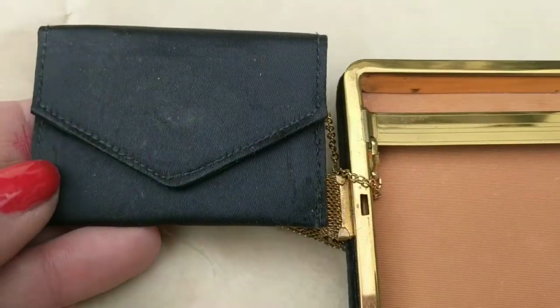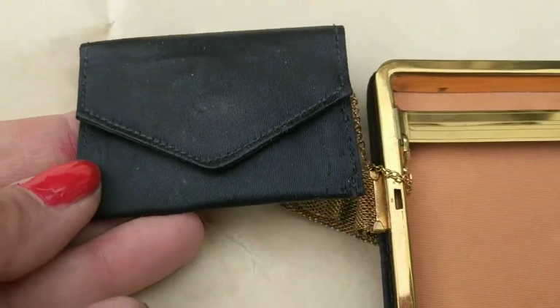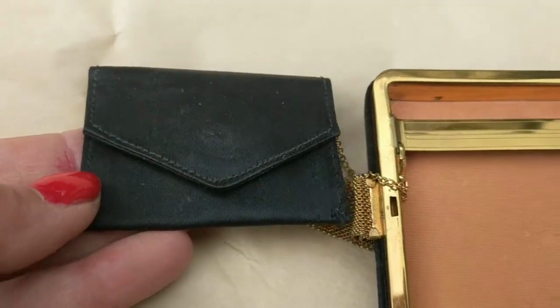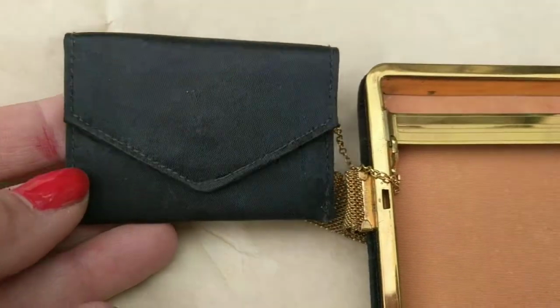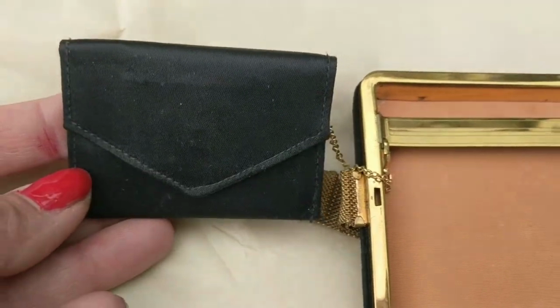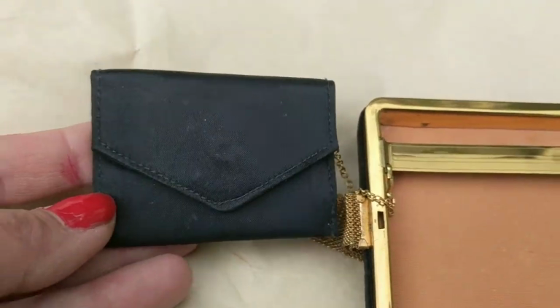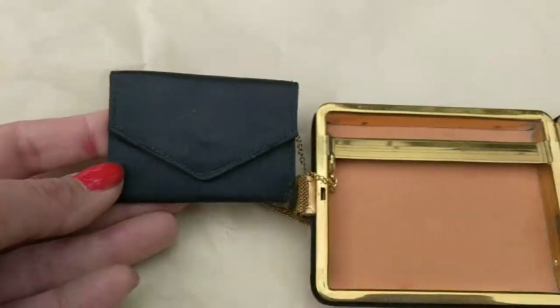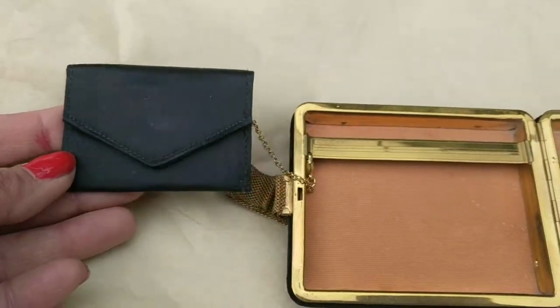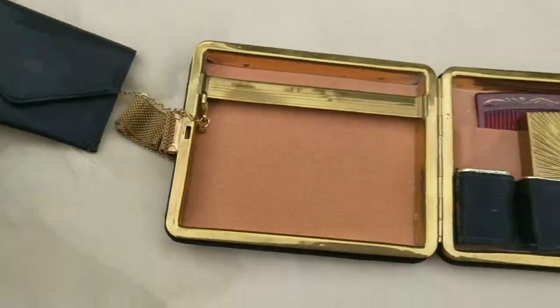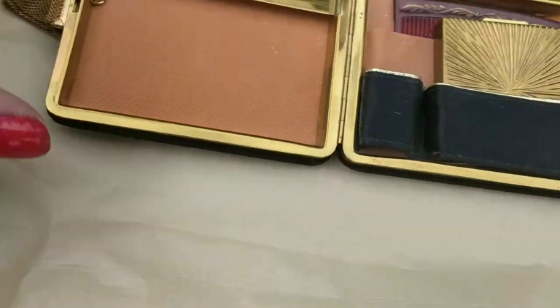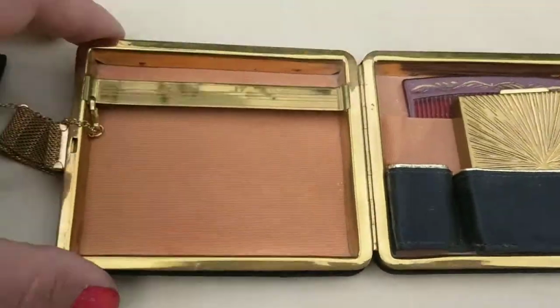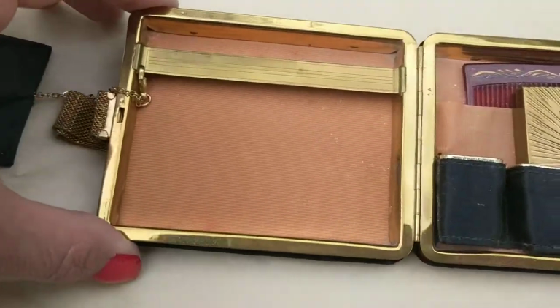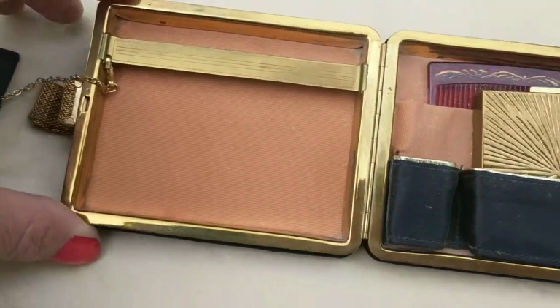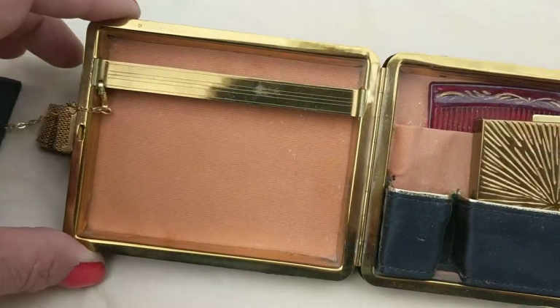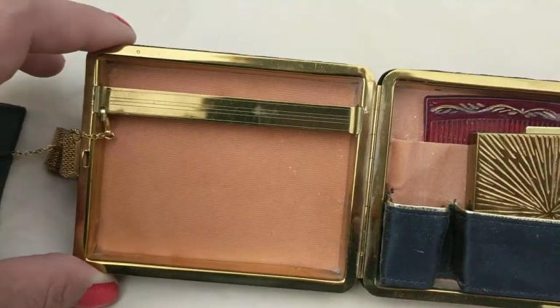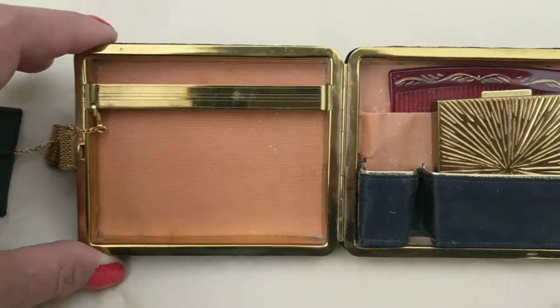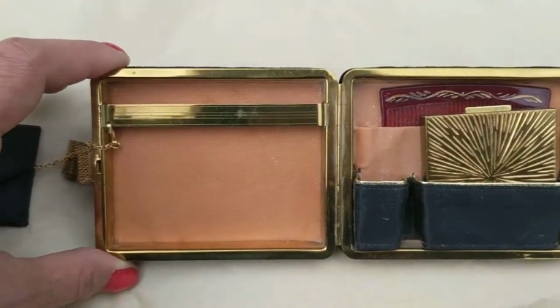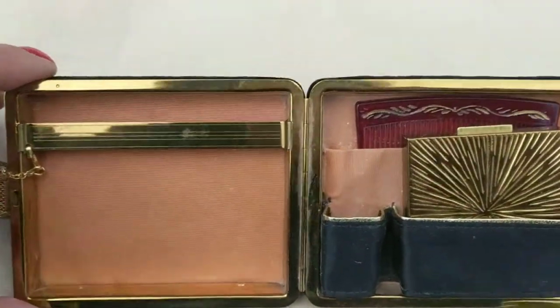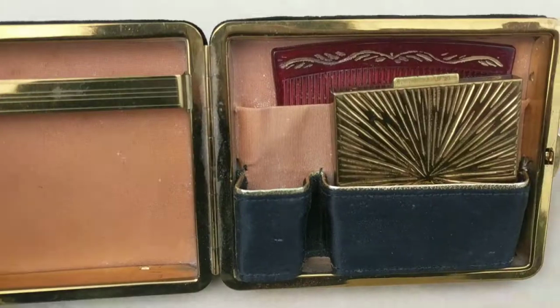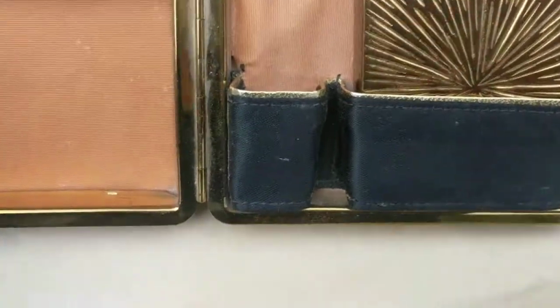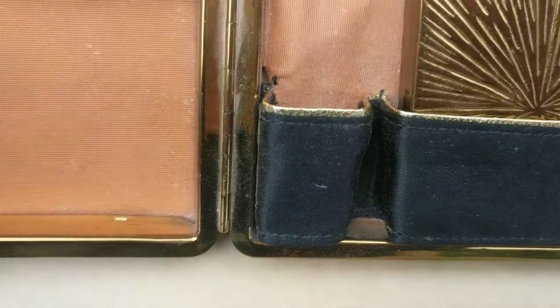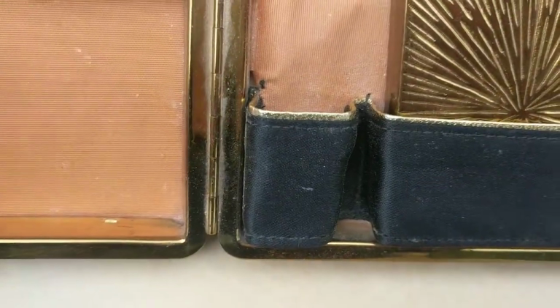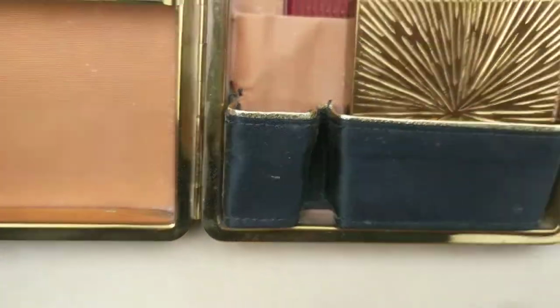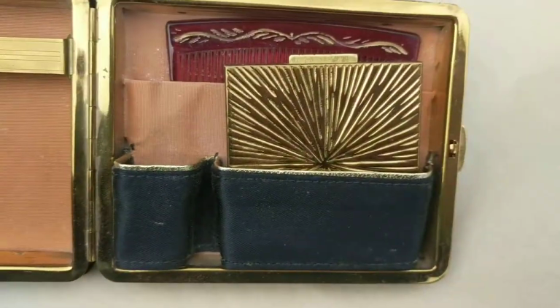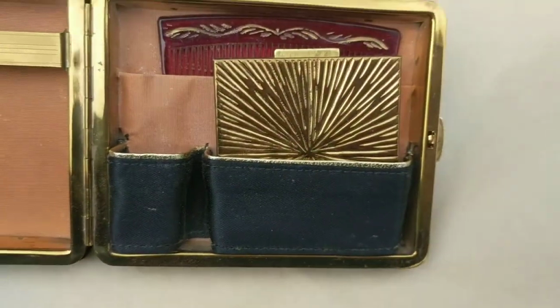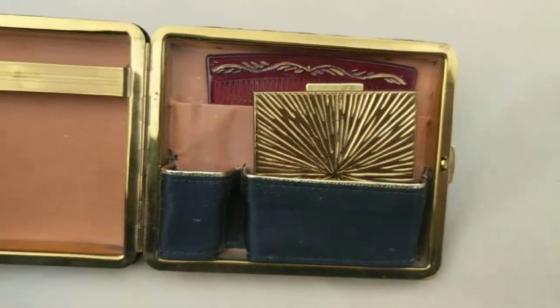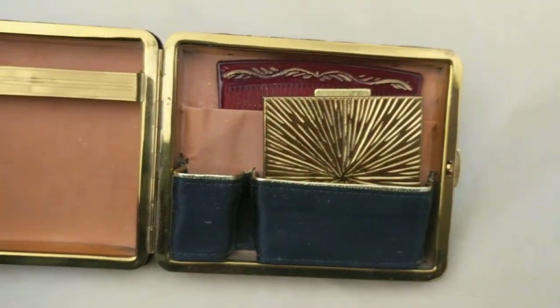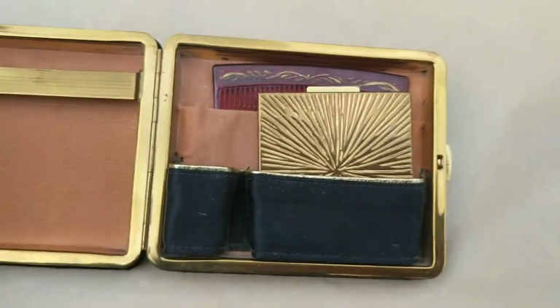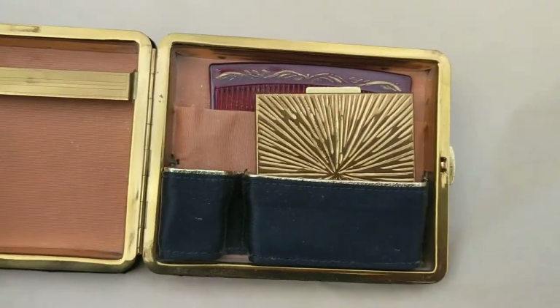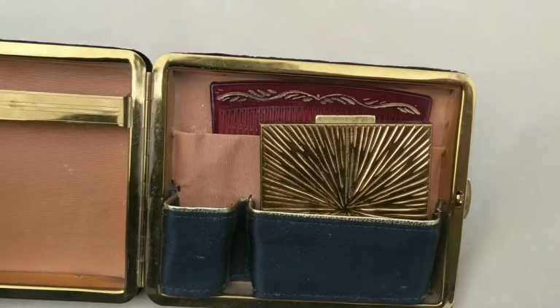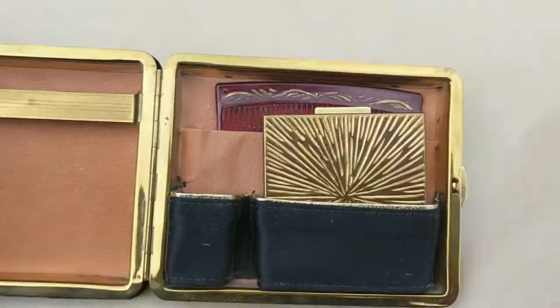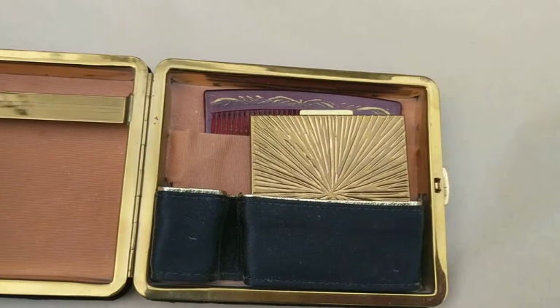It's made out of satin. This is the spot where you put the cigarettes in. That's a little spot for a lighter. Here's the compact and the celluloid comb.